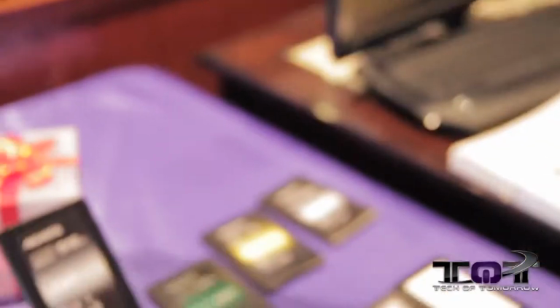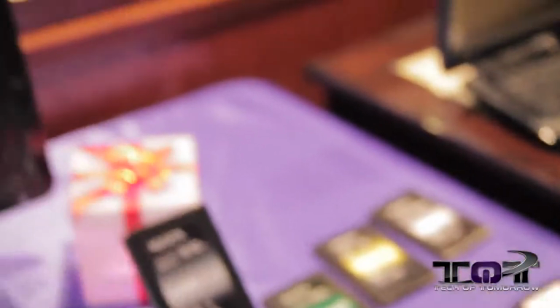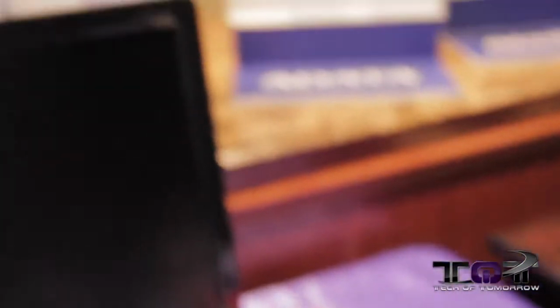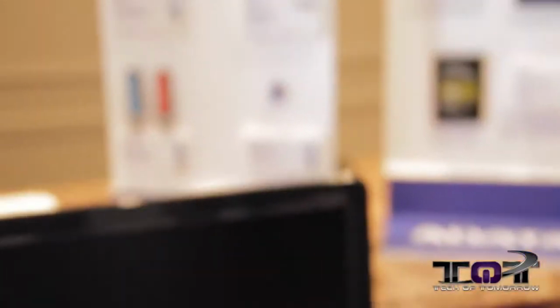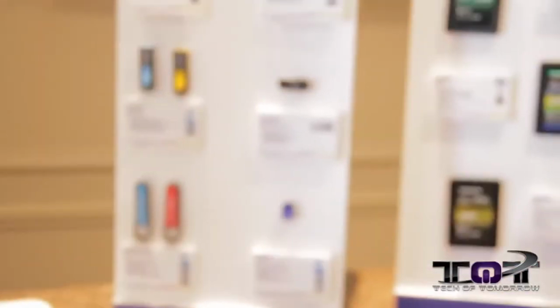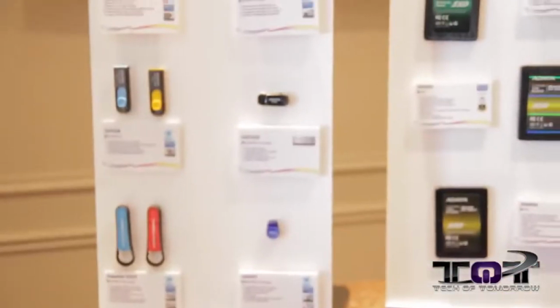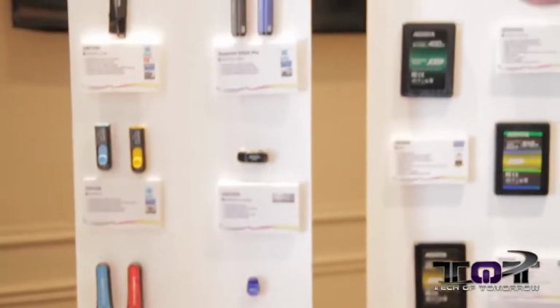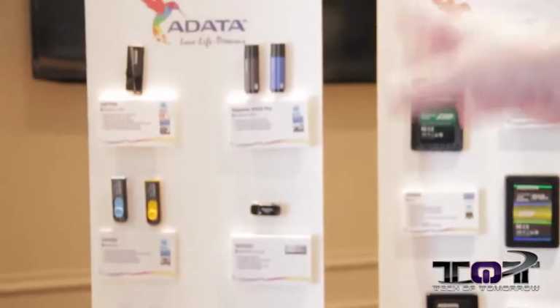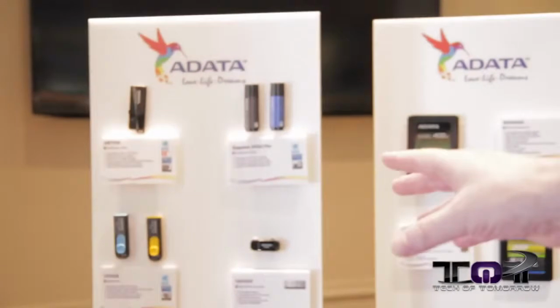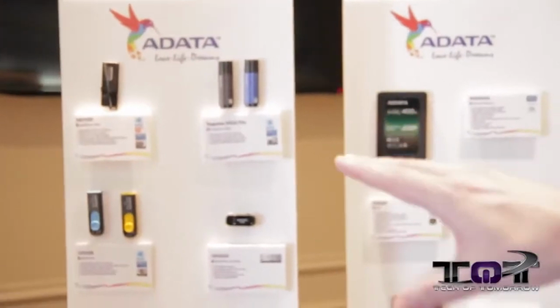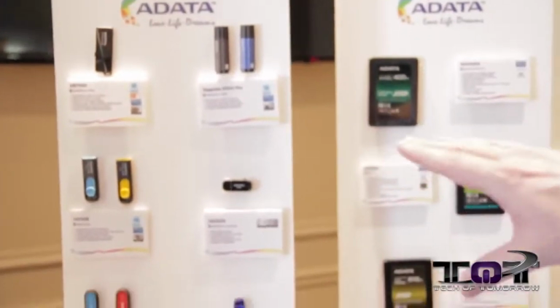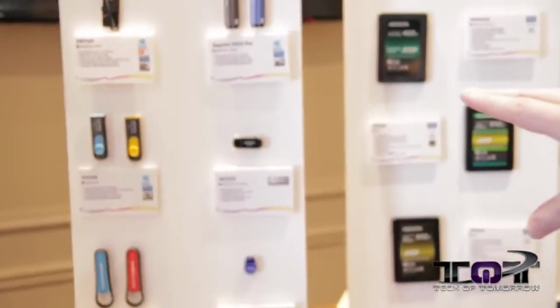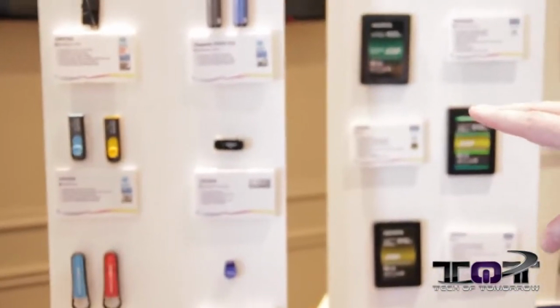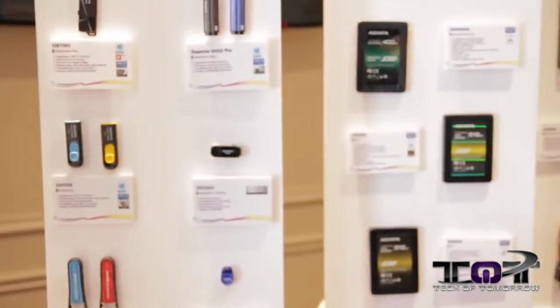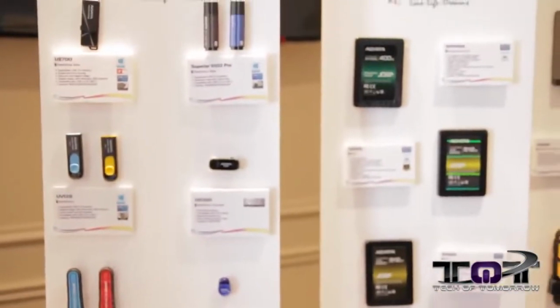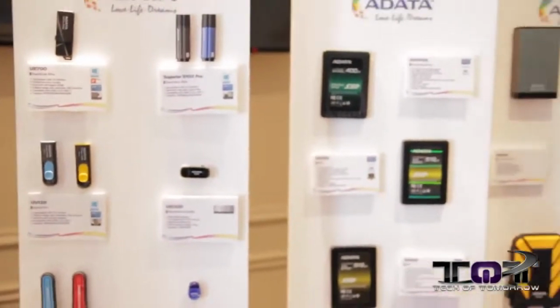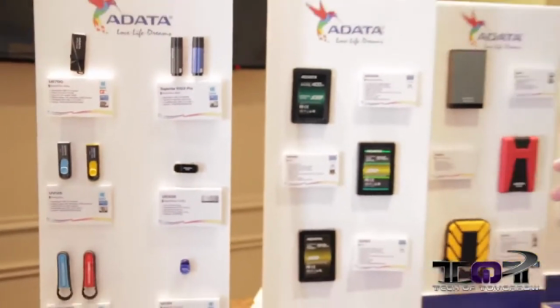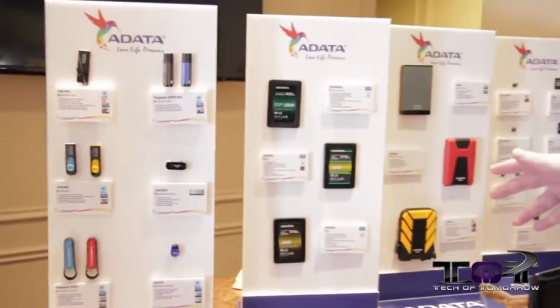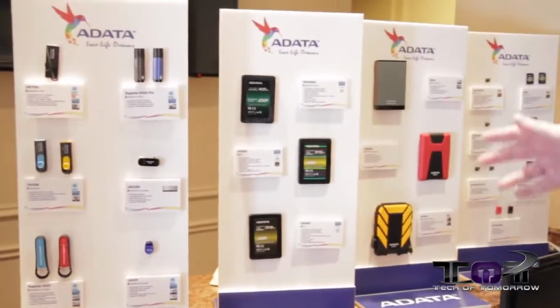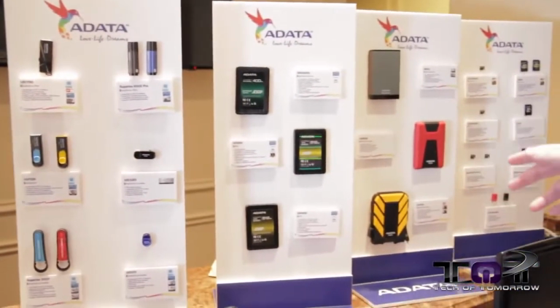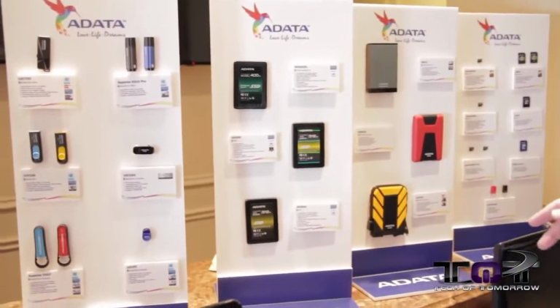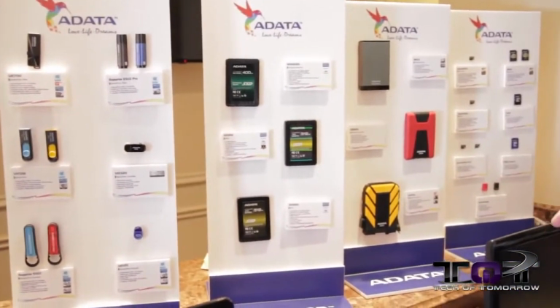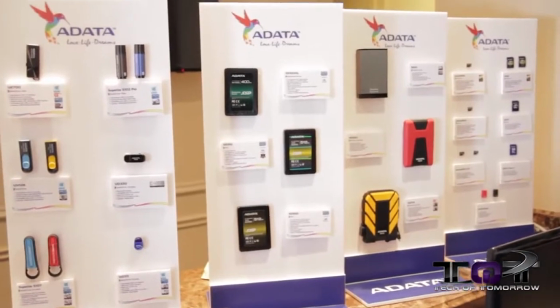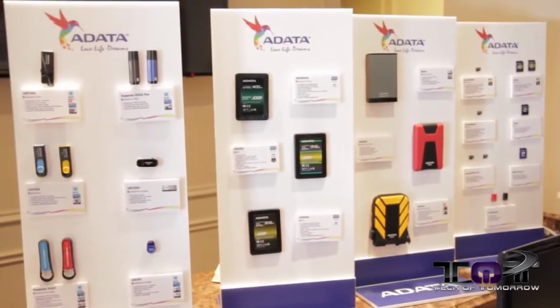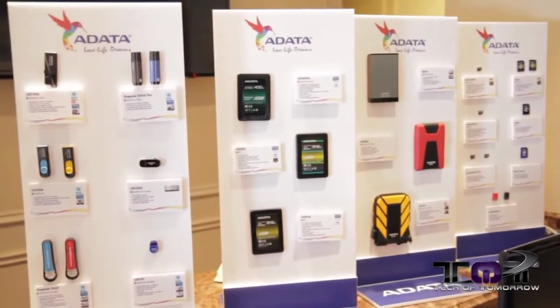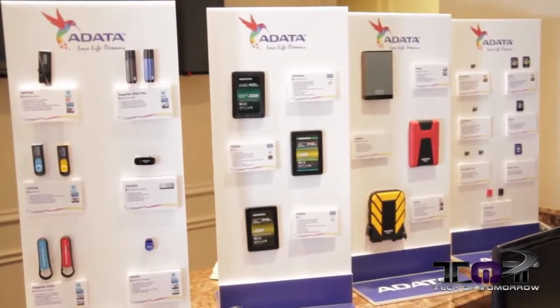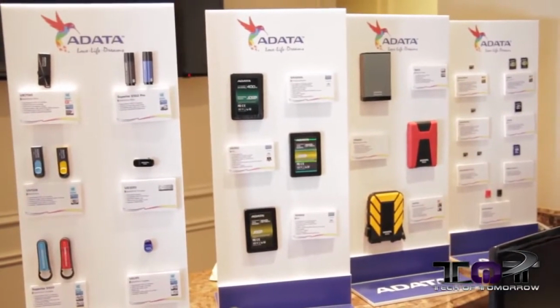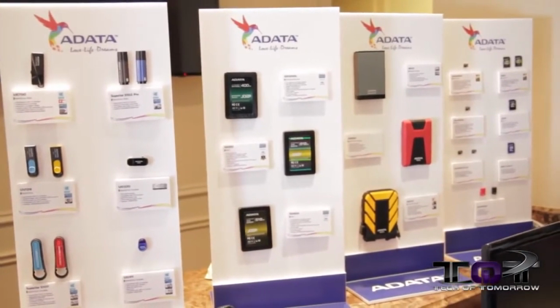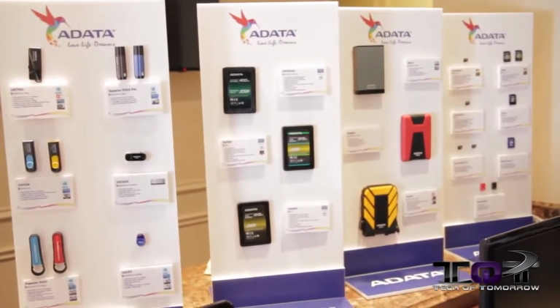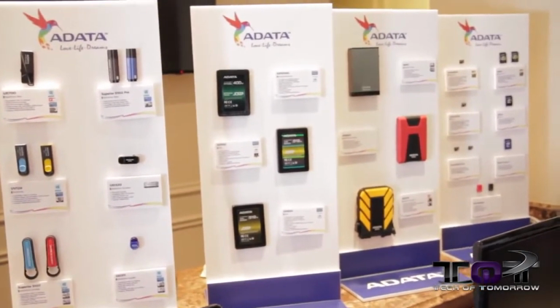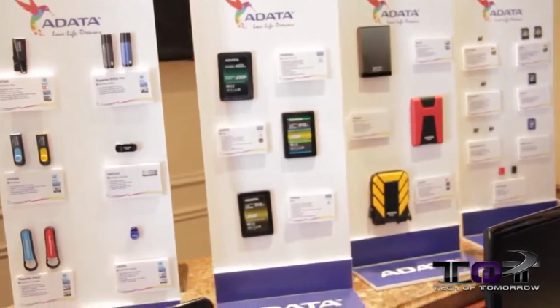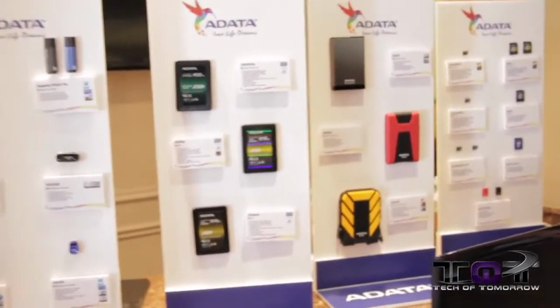Back here we have a lot of other products. You guys can see they have all kinds of different stuff just being showcased out here at the booth — enclosures, SD cards, everything.